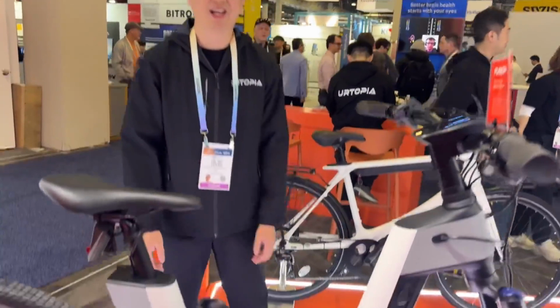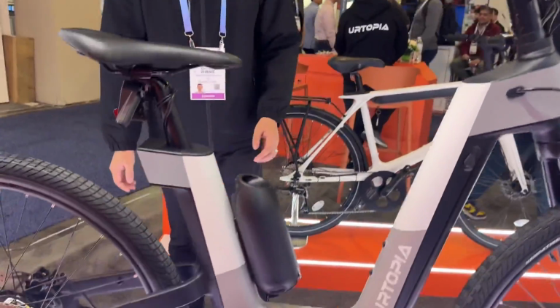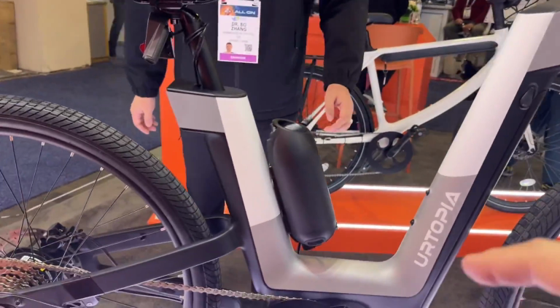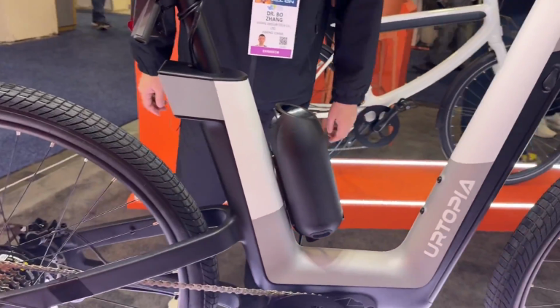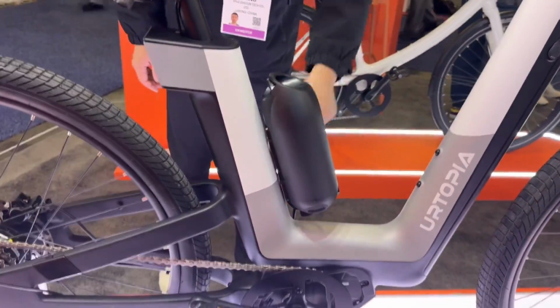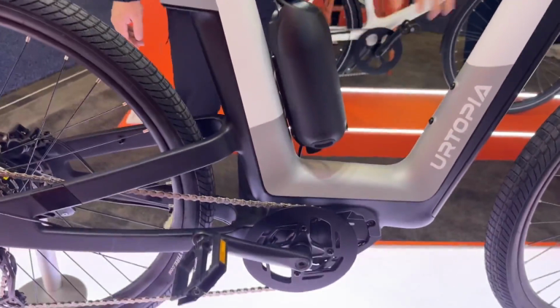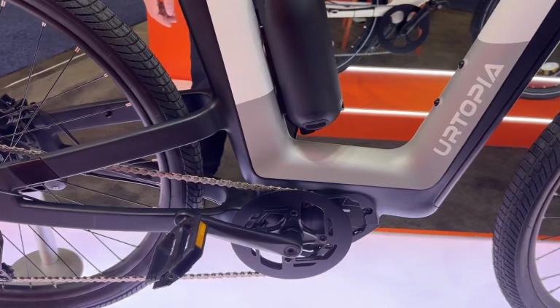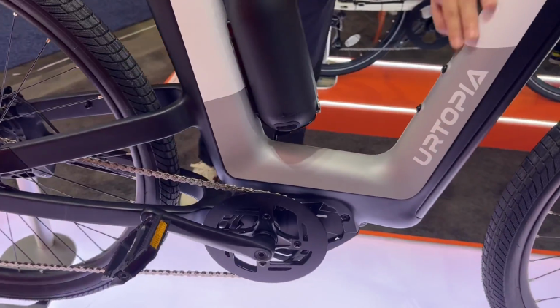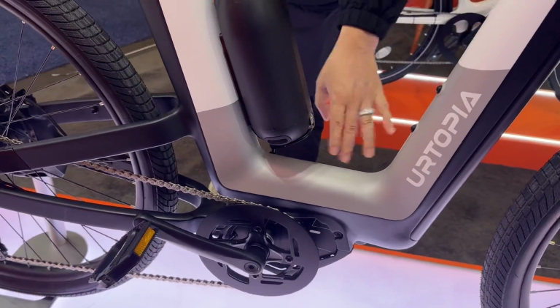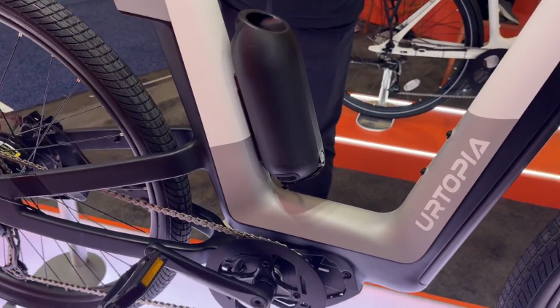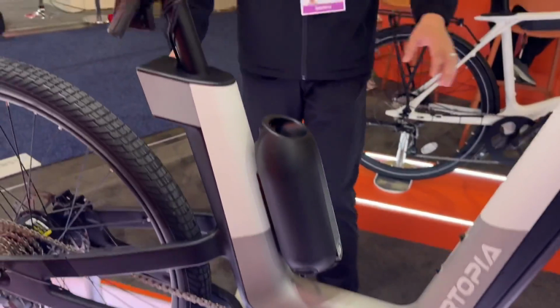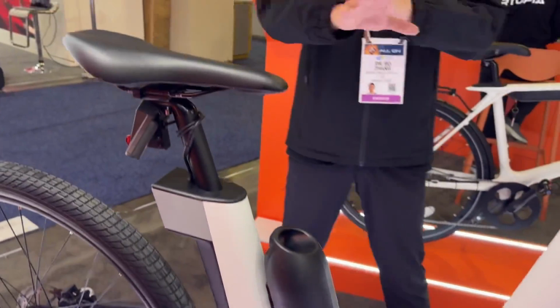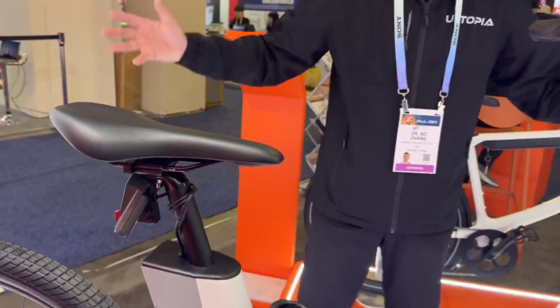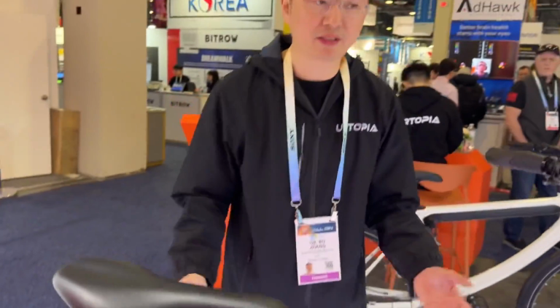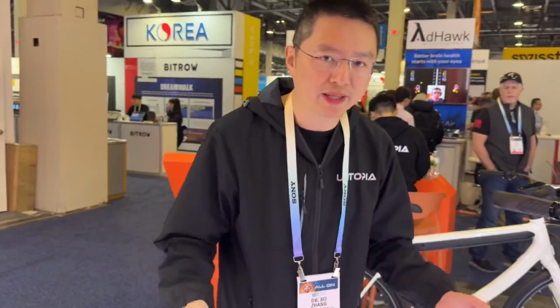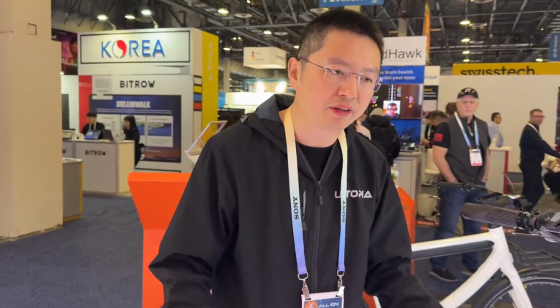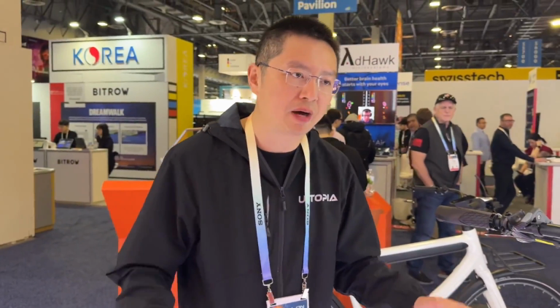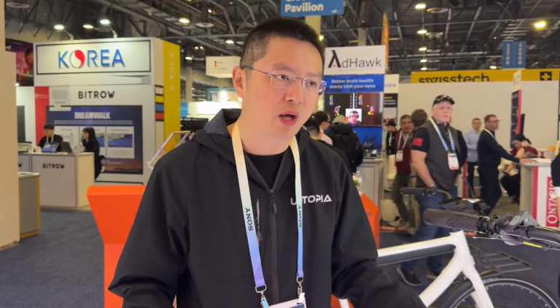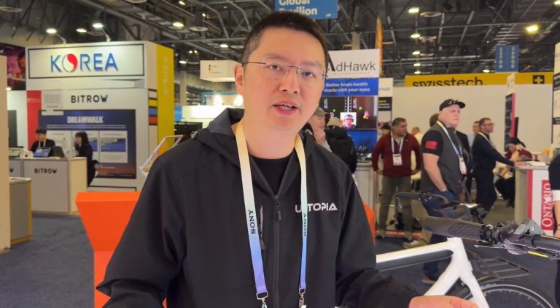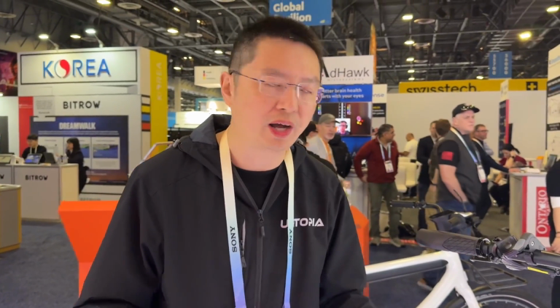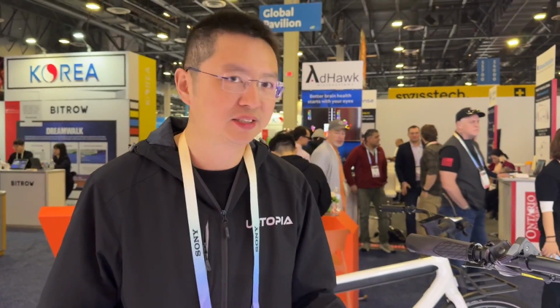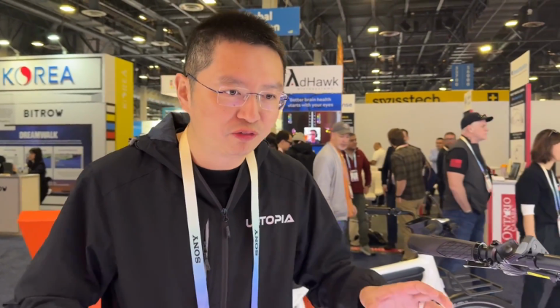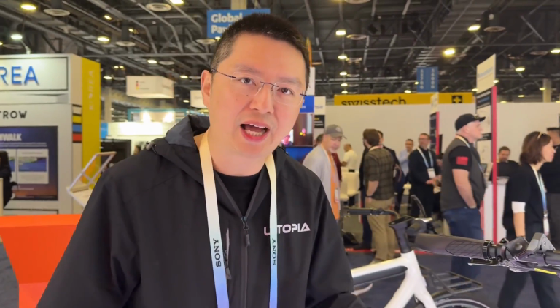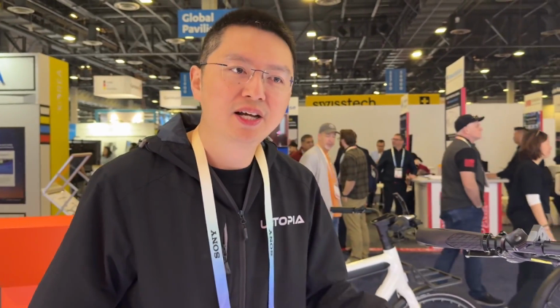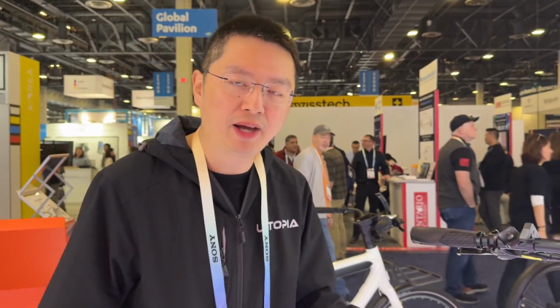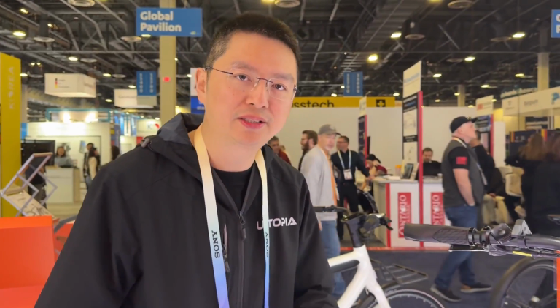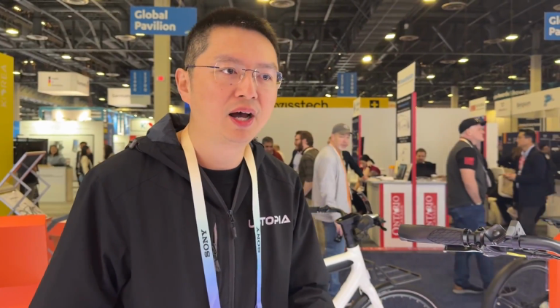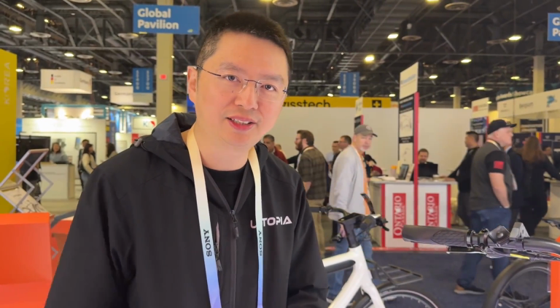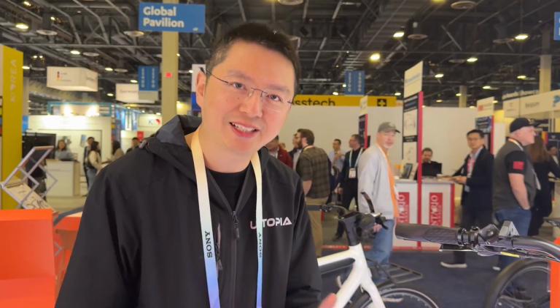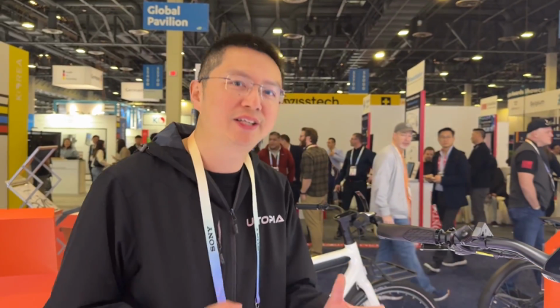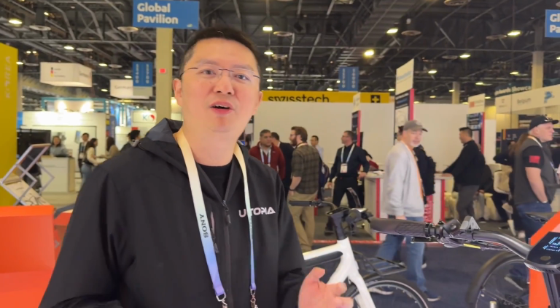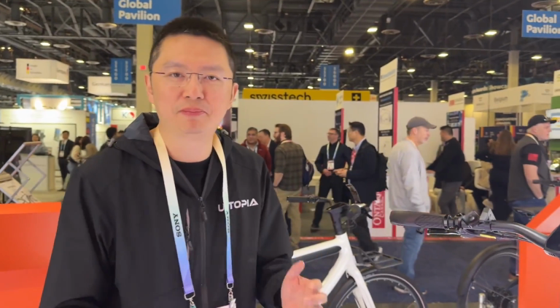Is this a torque sensor? Yes, torque sensor and a carbon fiber frame. It seems large, but the weight is only about 20 kilograms — still very light compared with other SUV-style e-bikes.